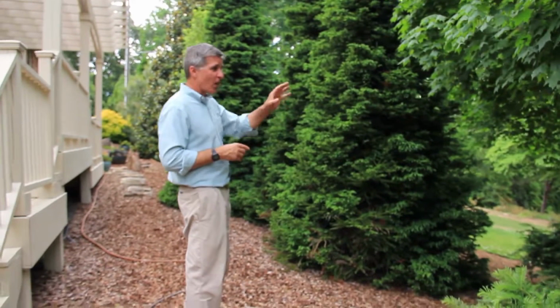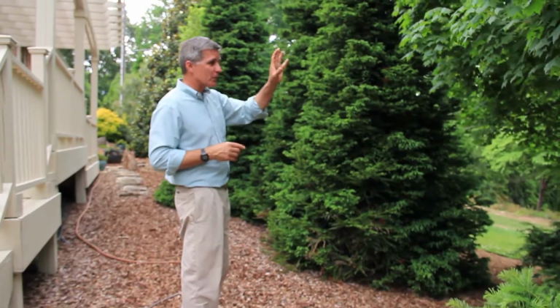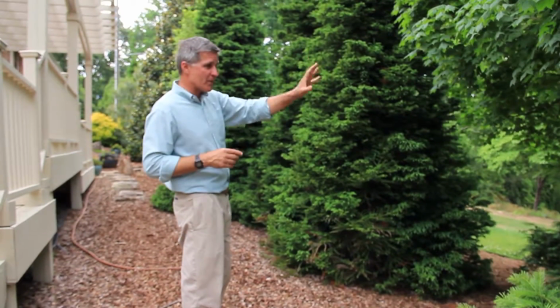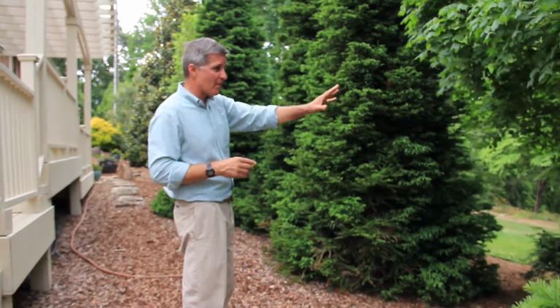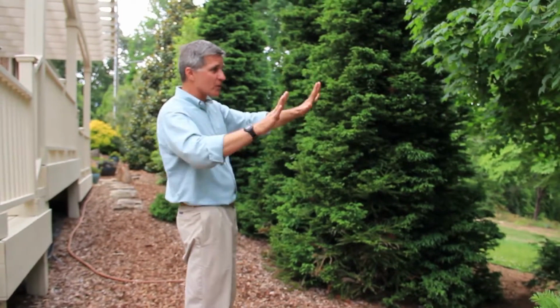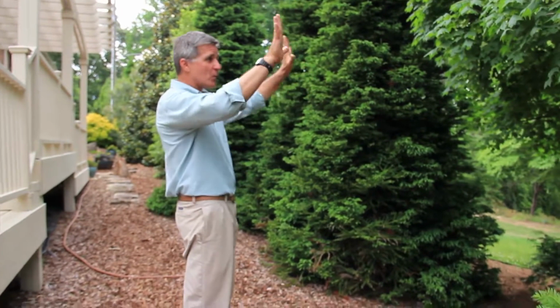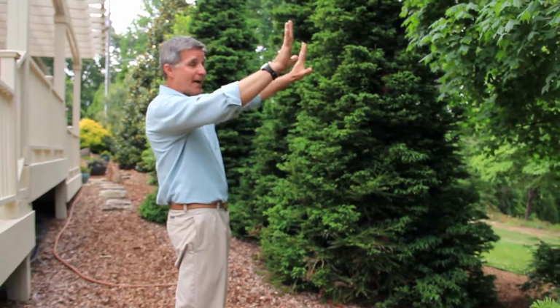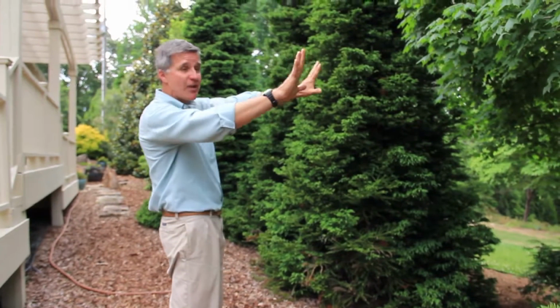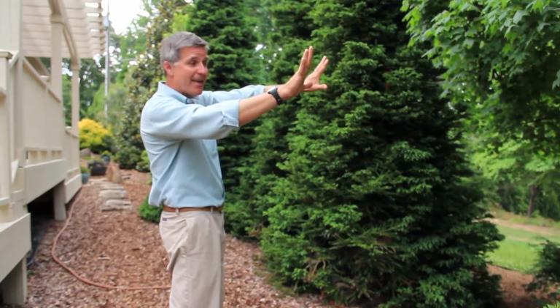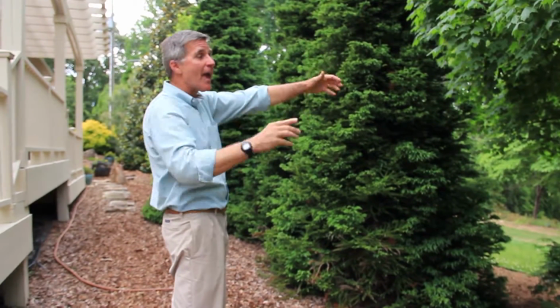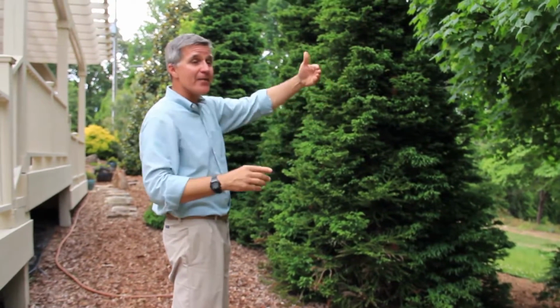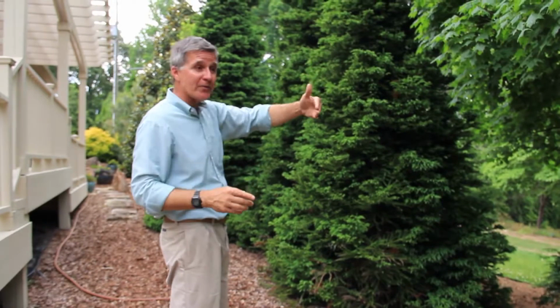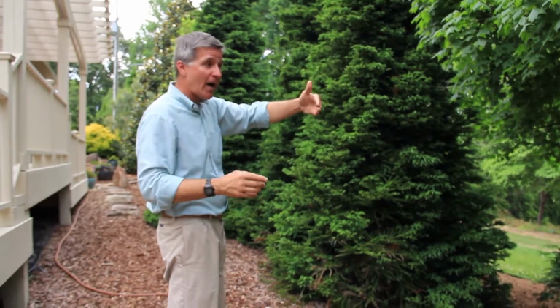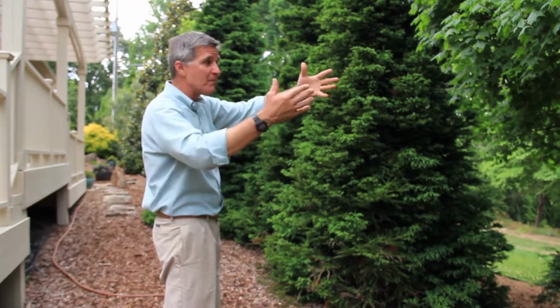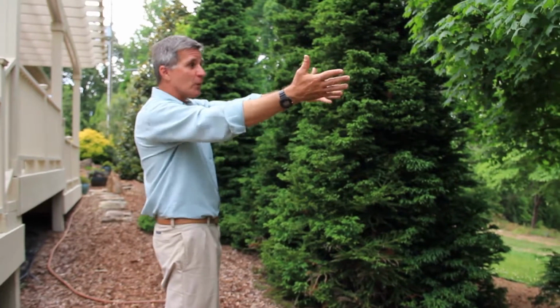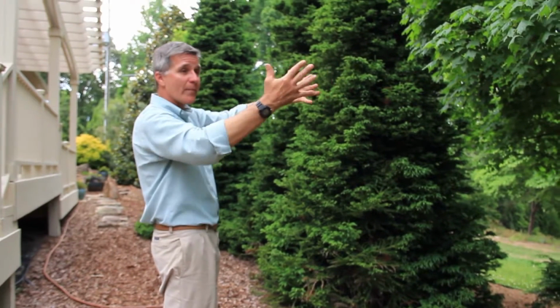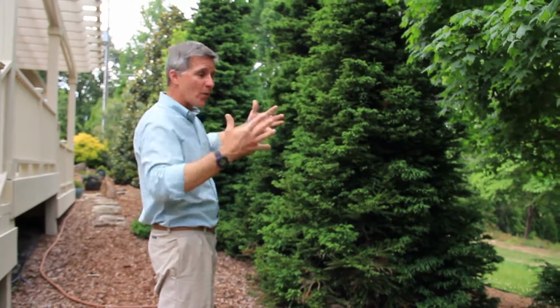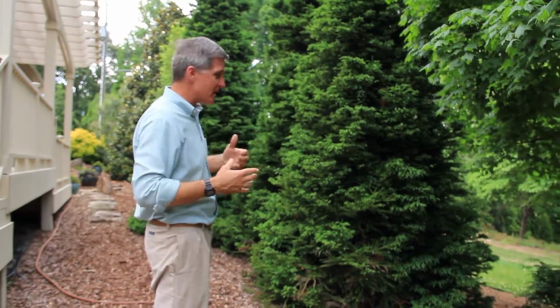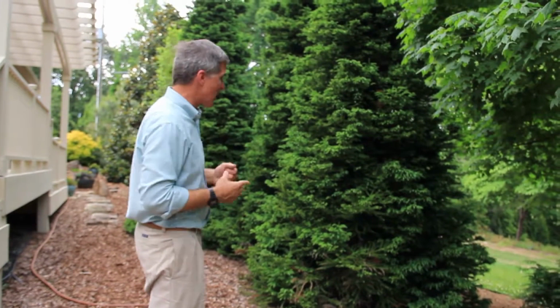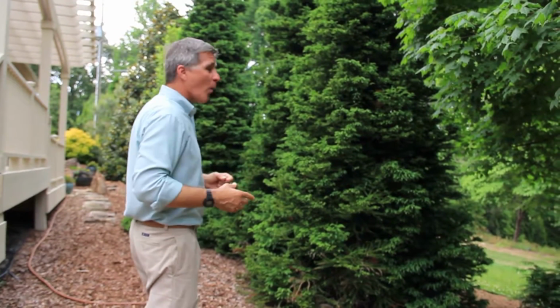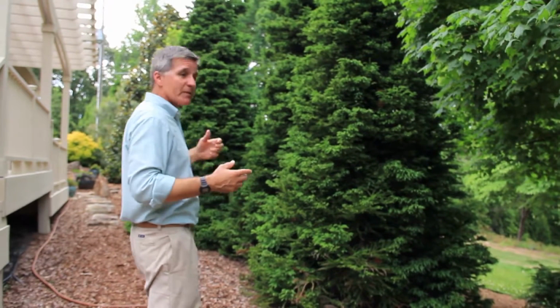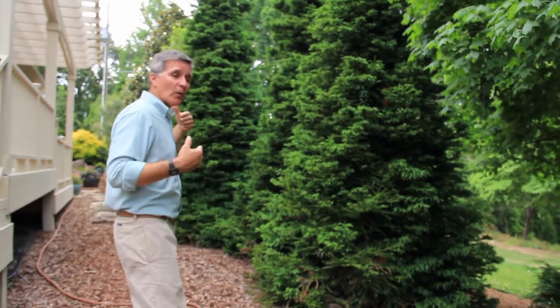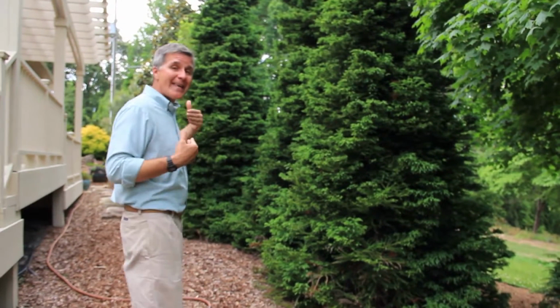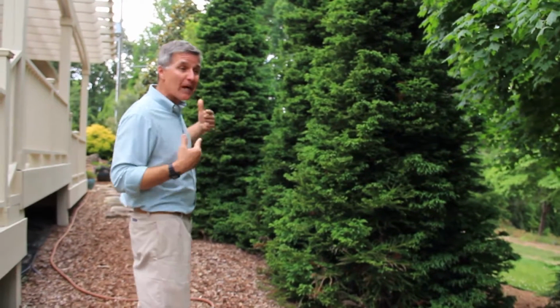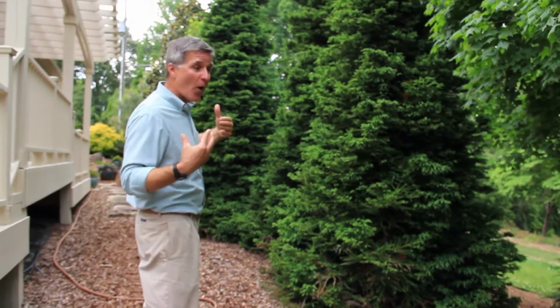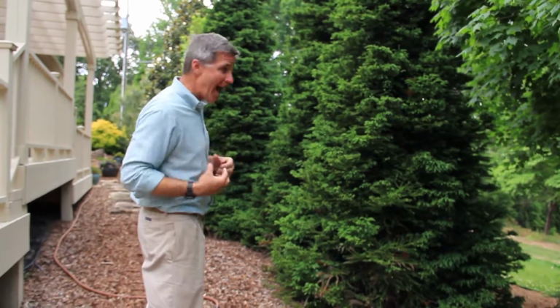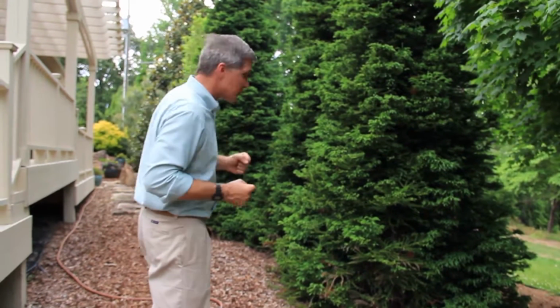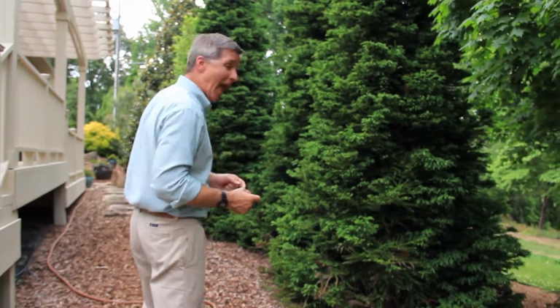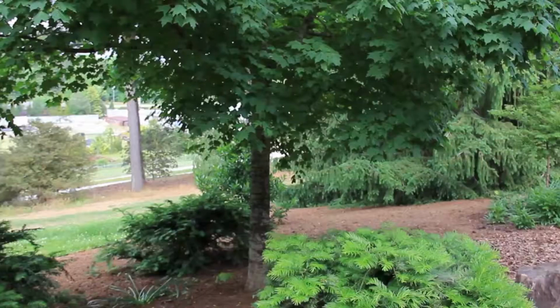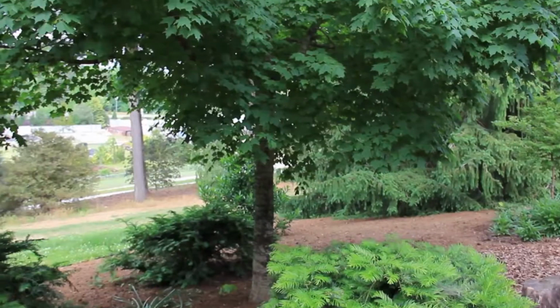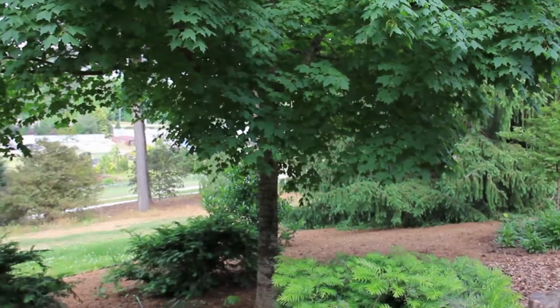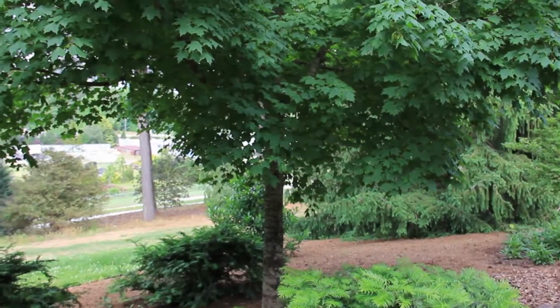During the summer months we've got shade, and in the wintertime those warming rays will heat up our house at no cost to us.